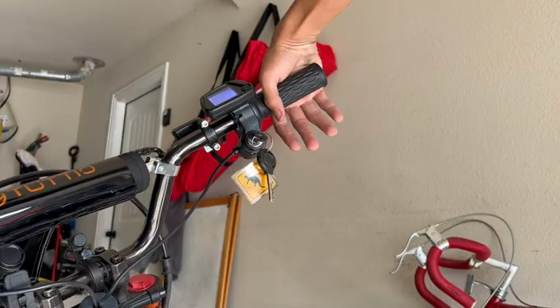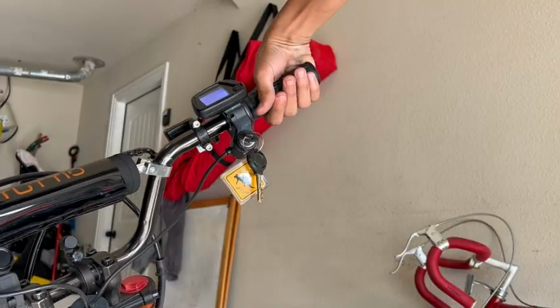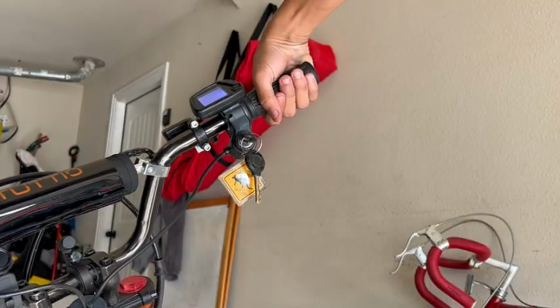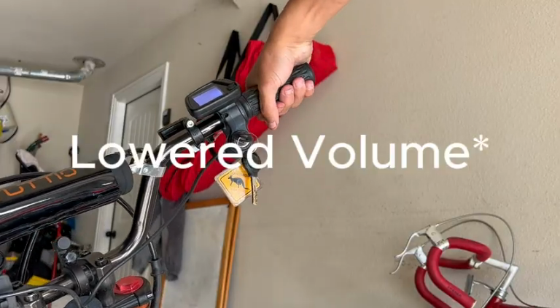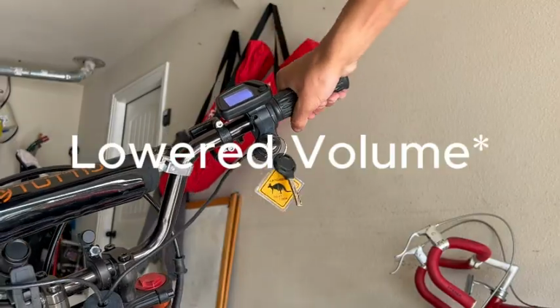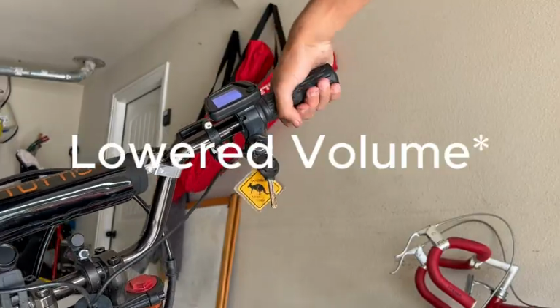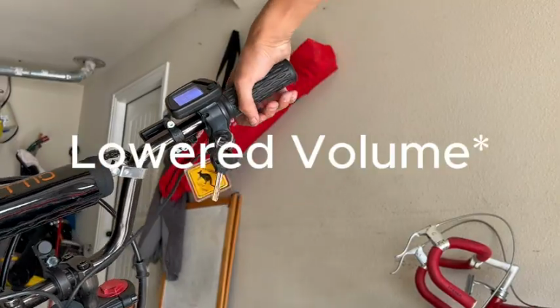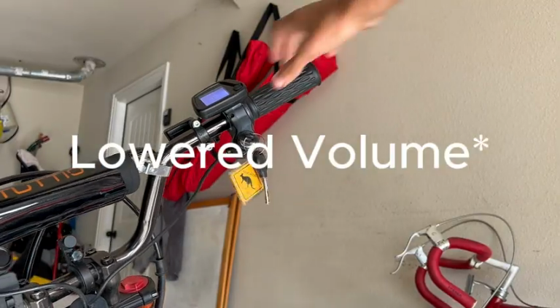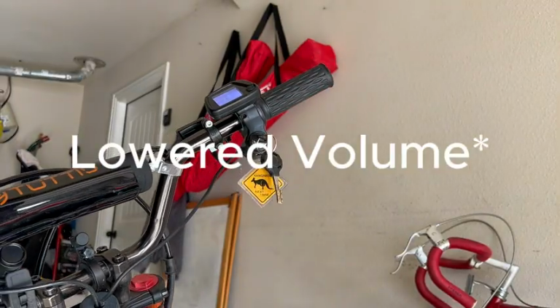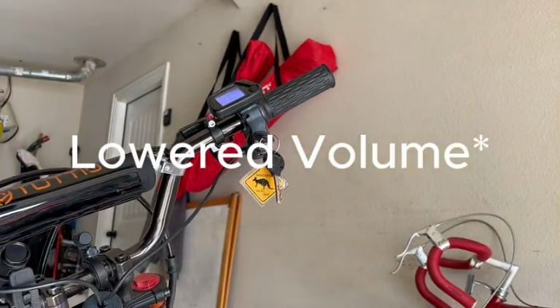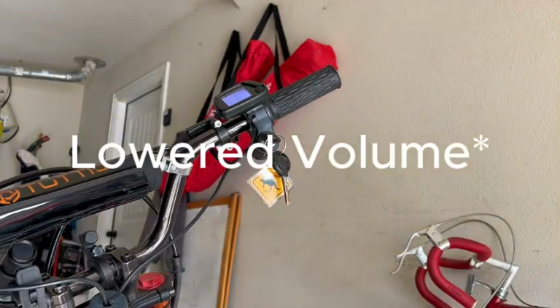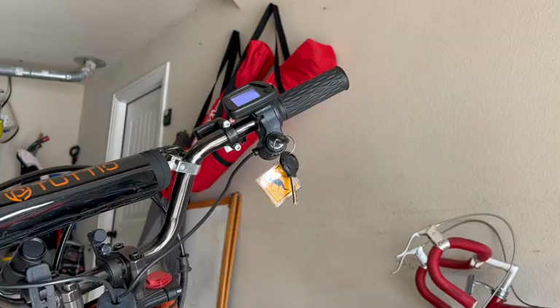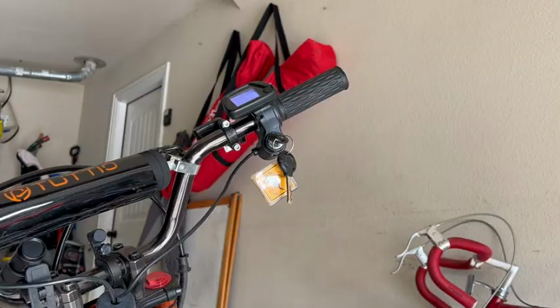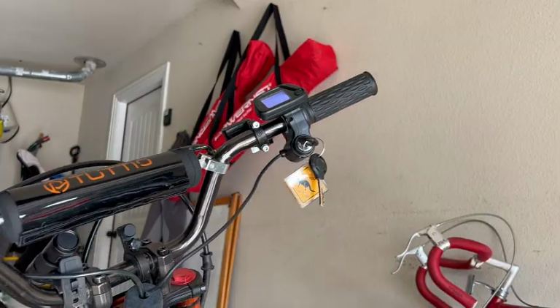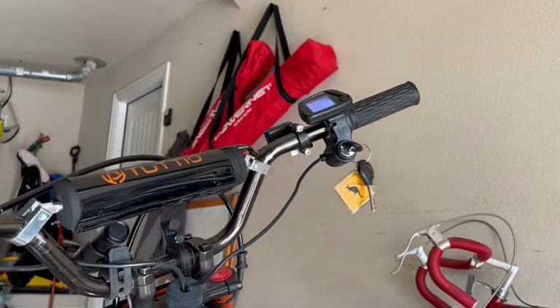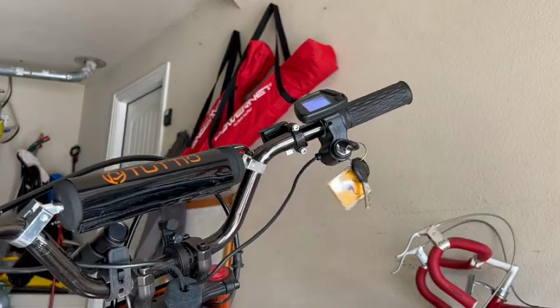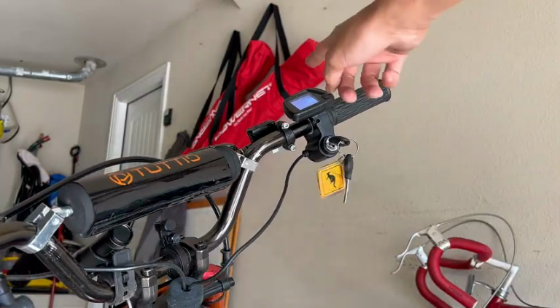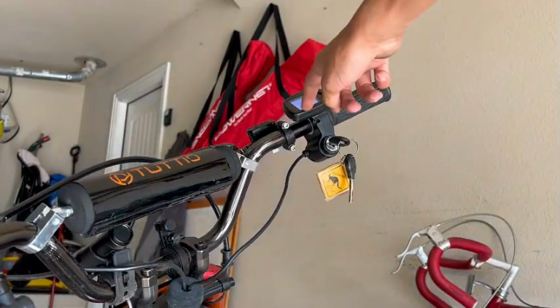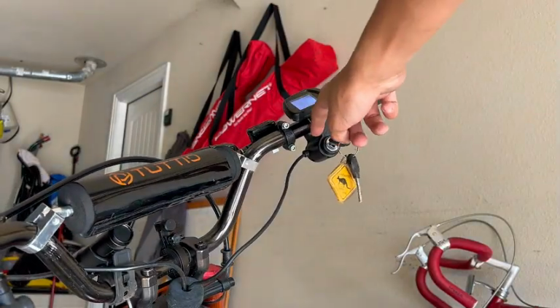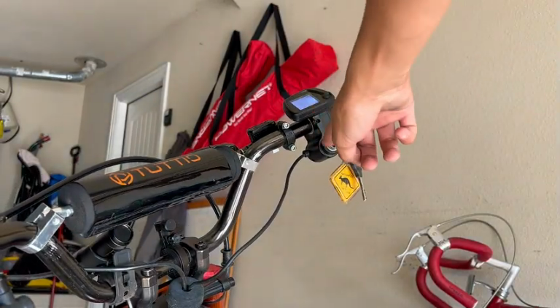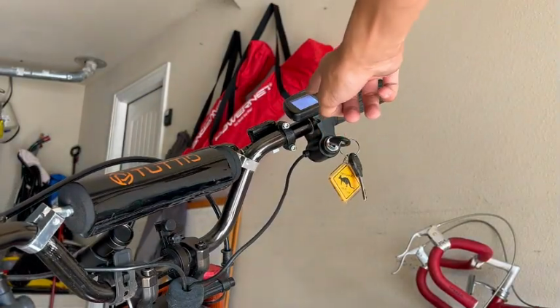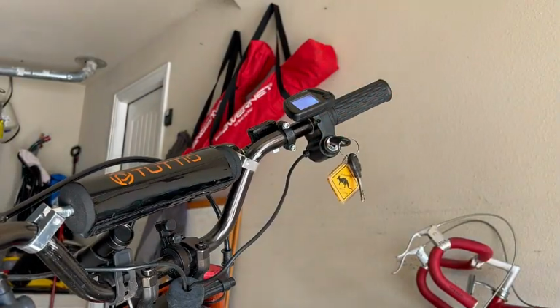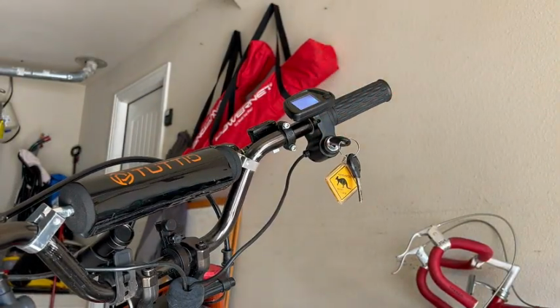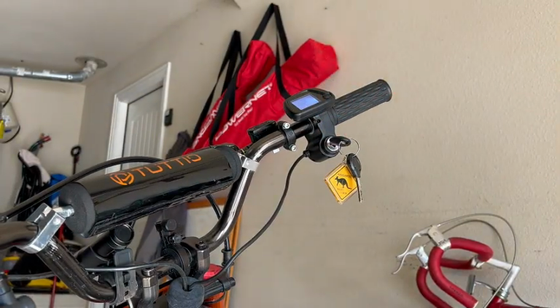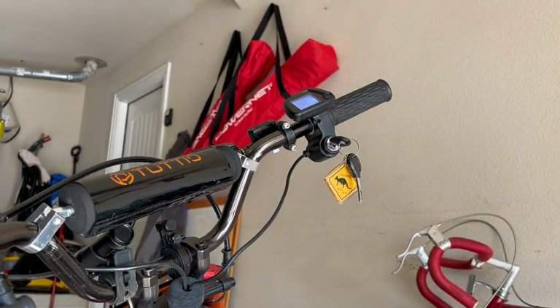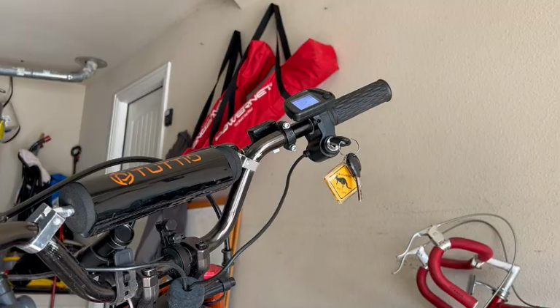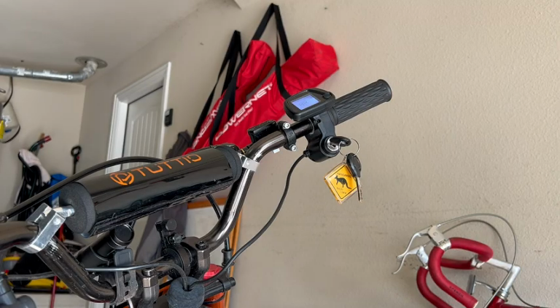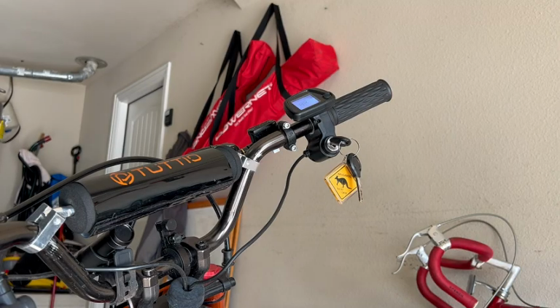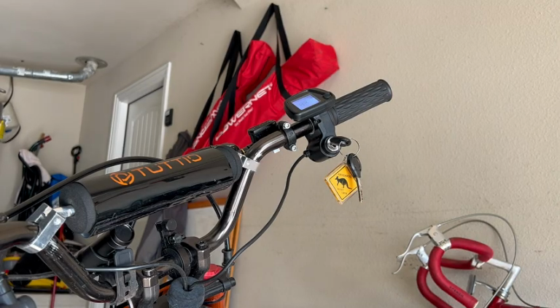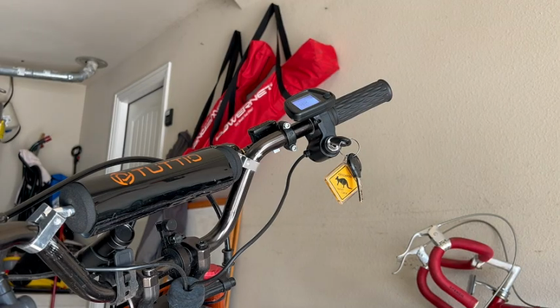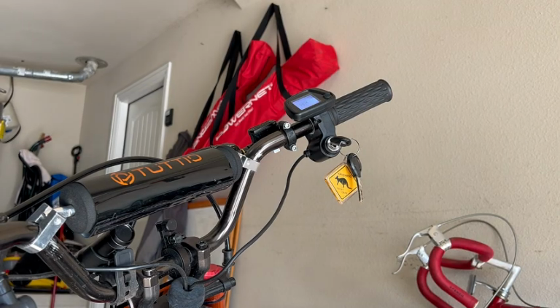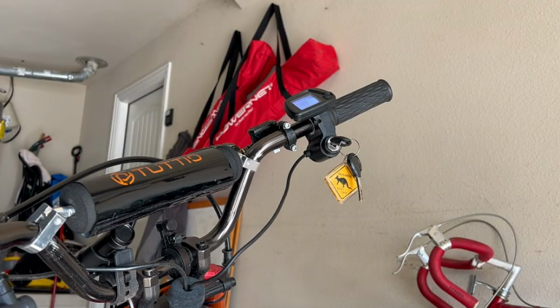Check out the top speed. Wow, that went all the way up to — it said 55 on there, but we're probably going to get 45 maybe, hopefully.